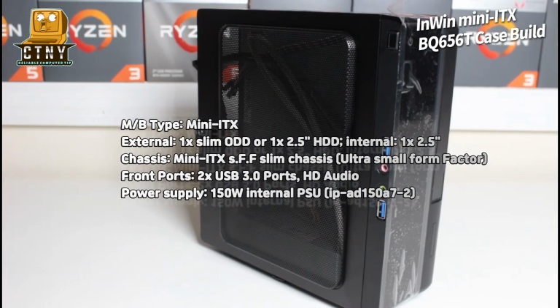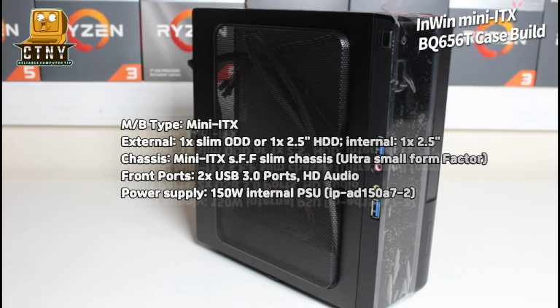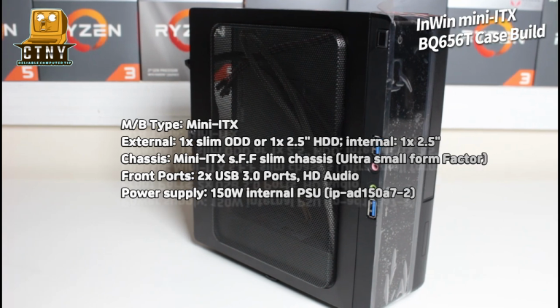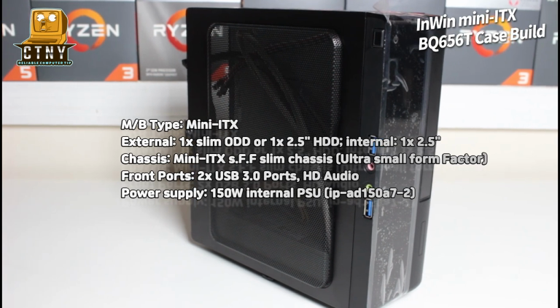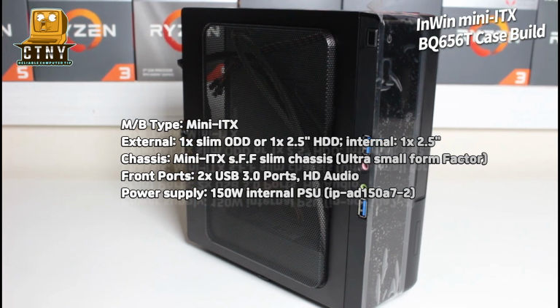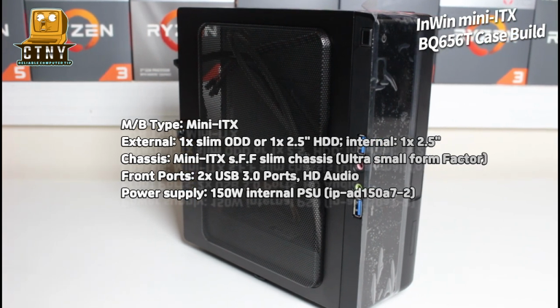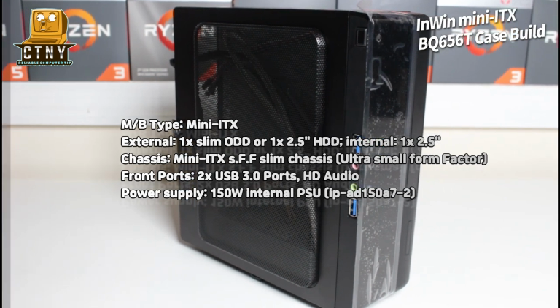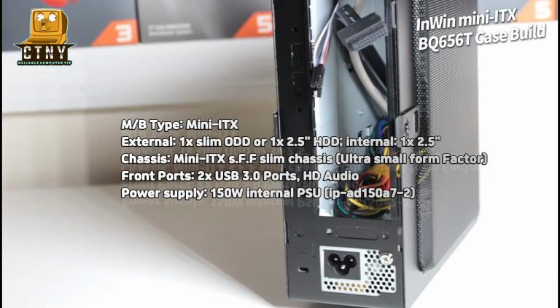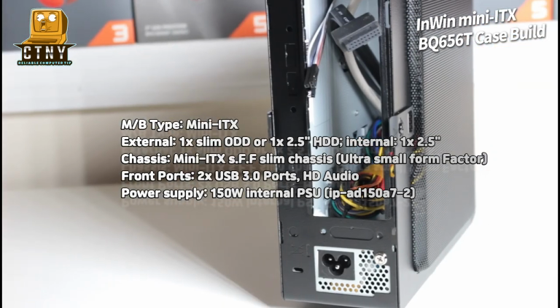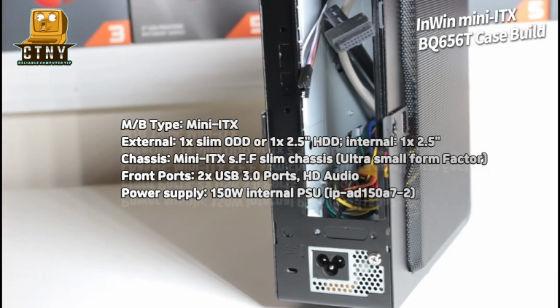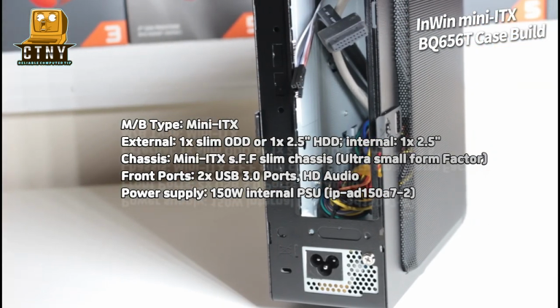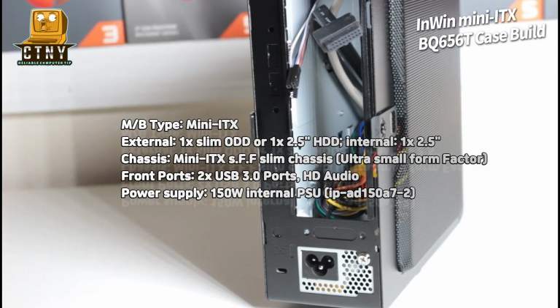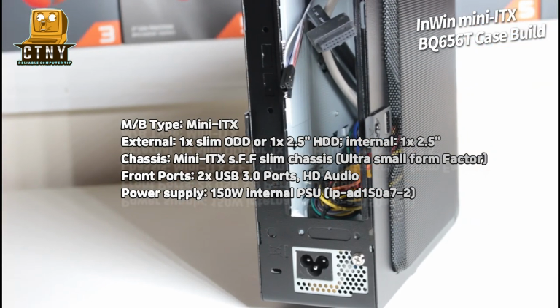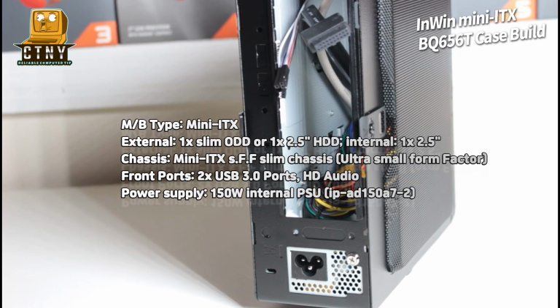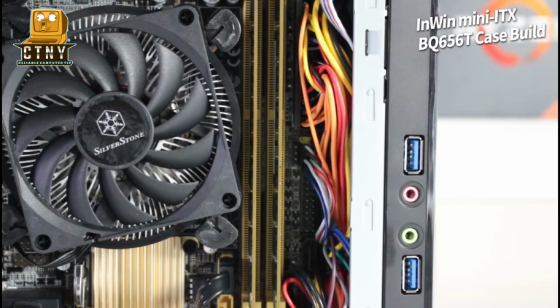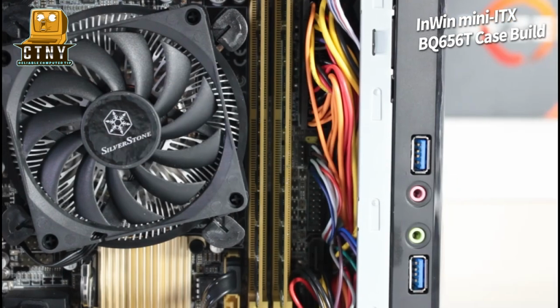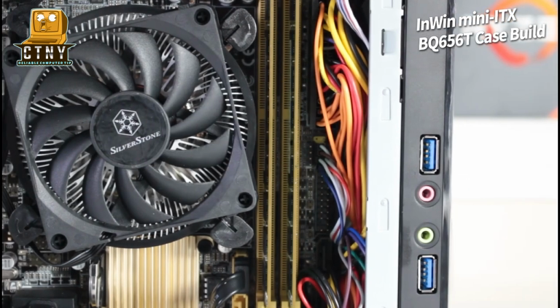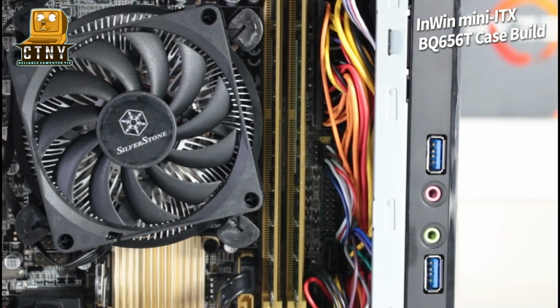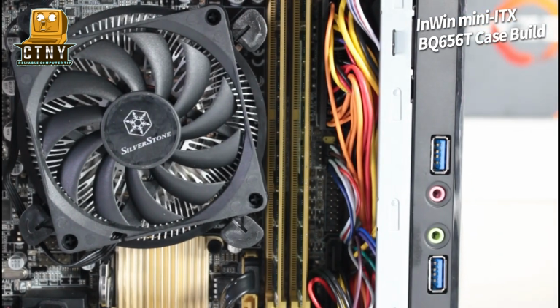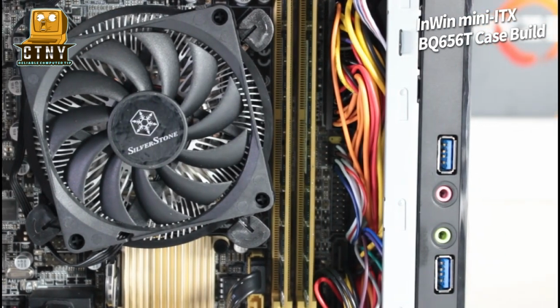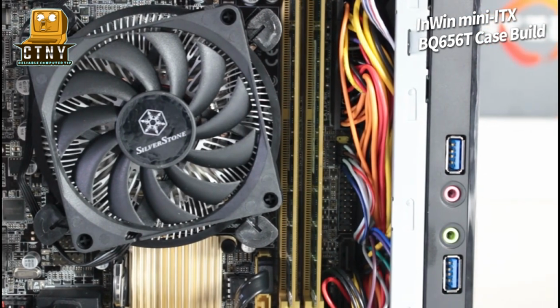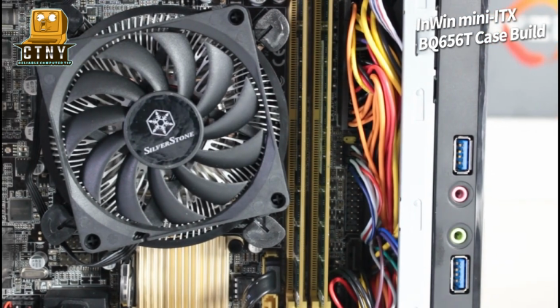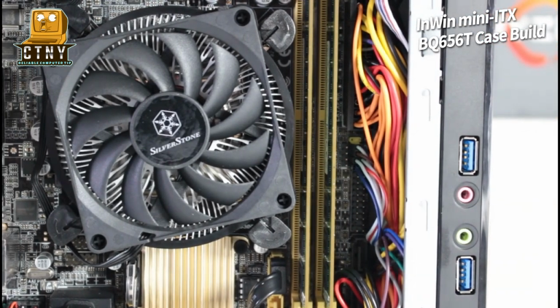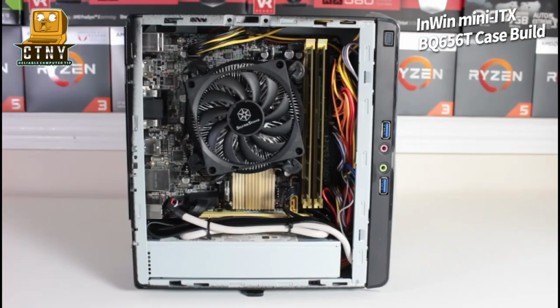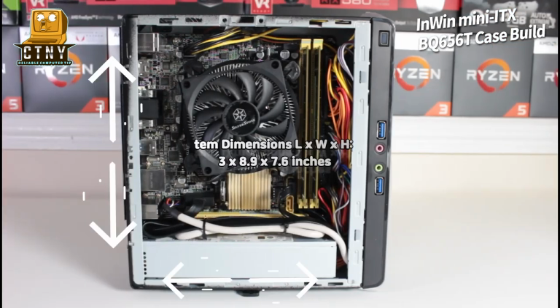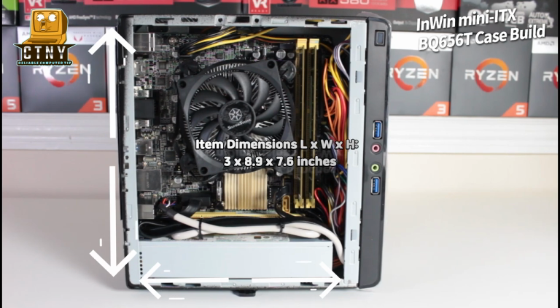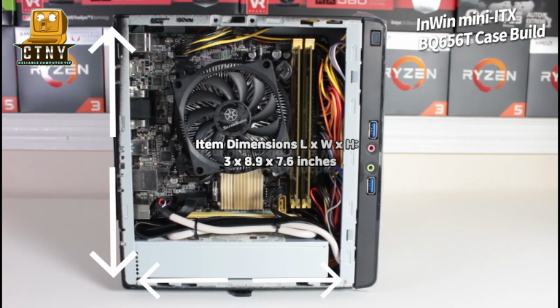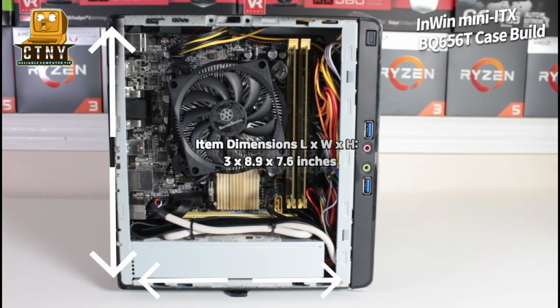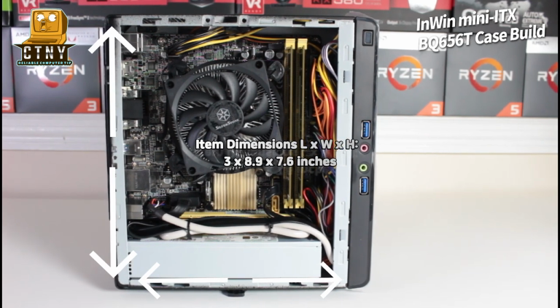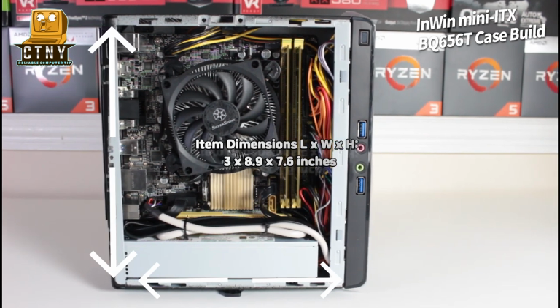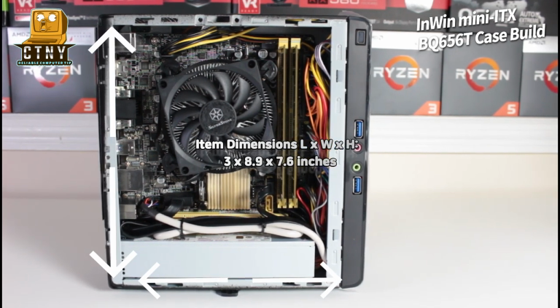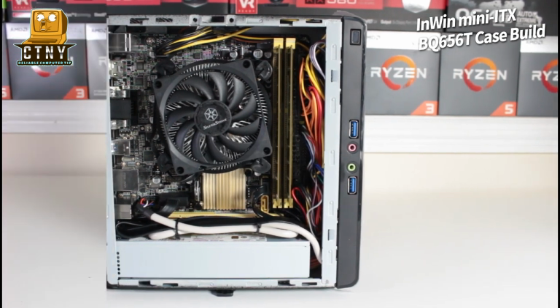This case has a 150W power supply and comes at a low price among InWin ITX cases. The horizontal and vertical sizes are 8.9 x 7.6 inches and it weighs 4.6 pounds.